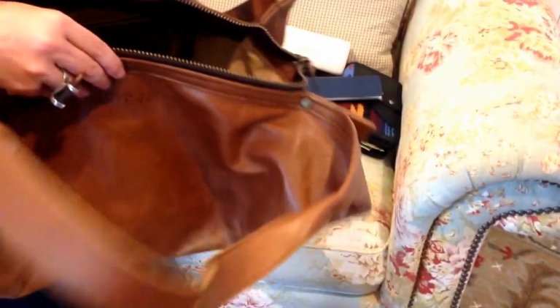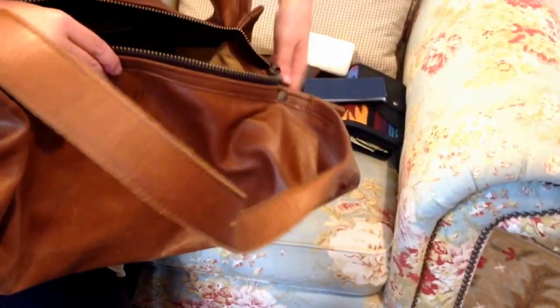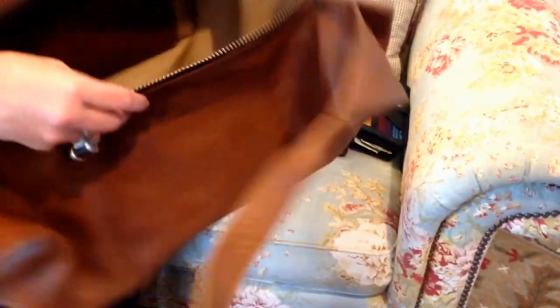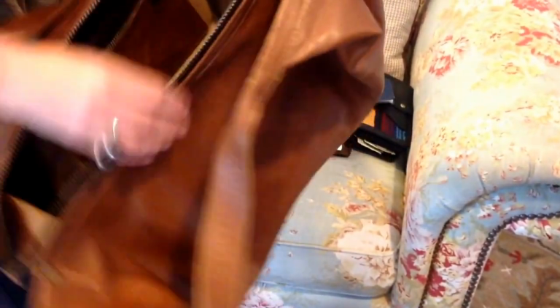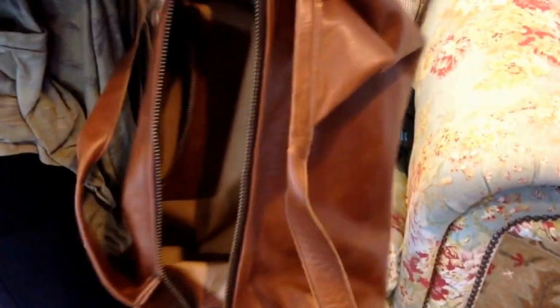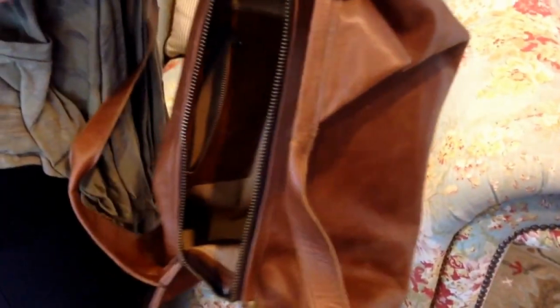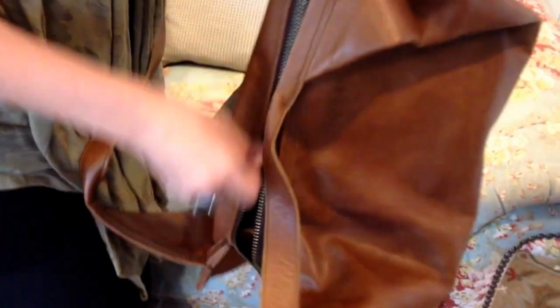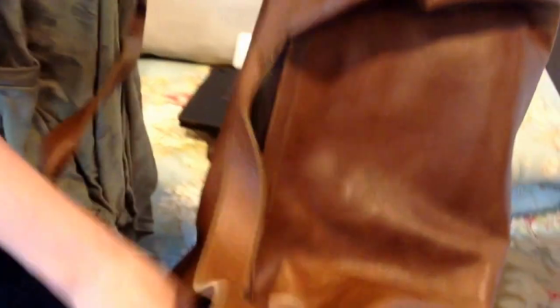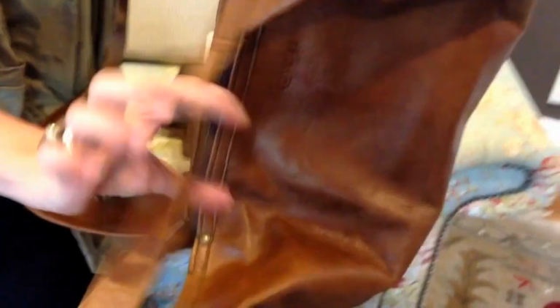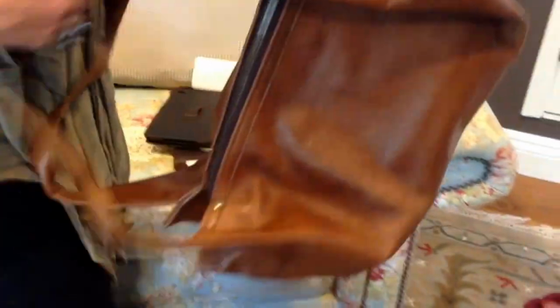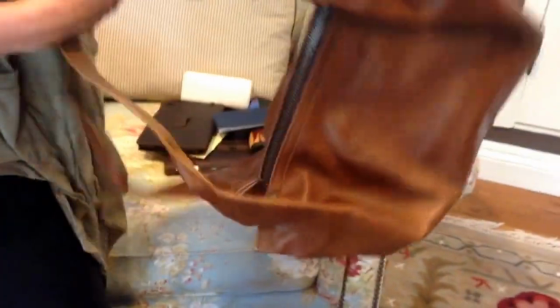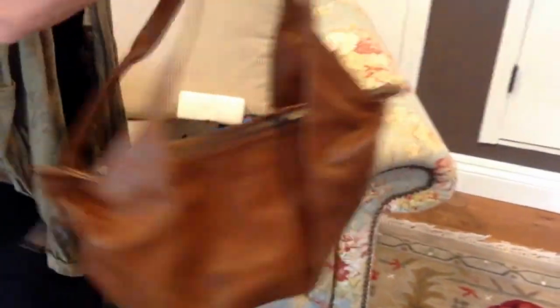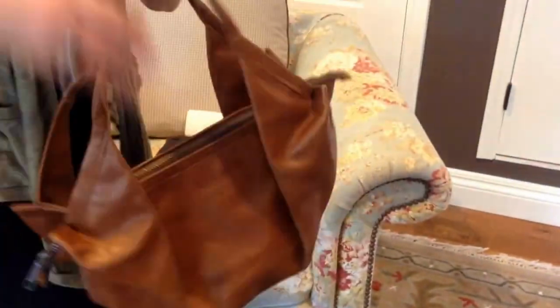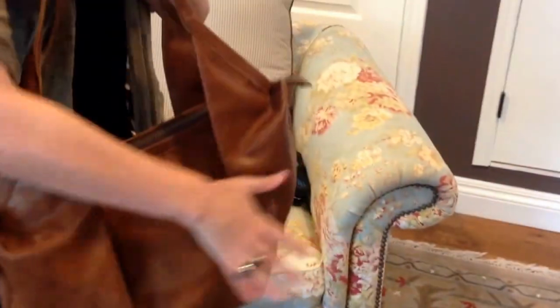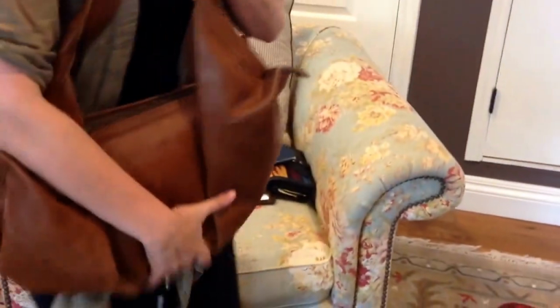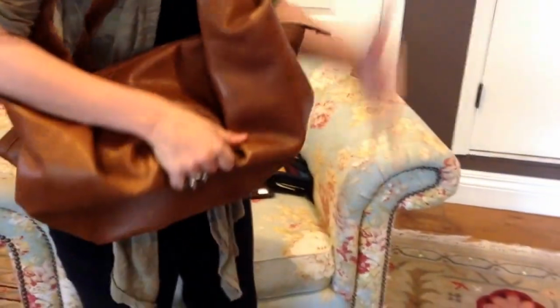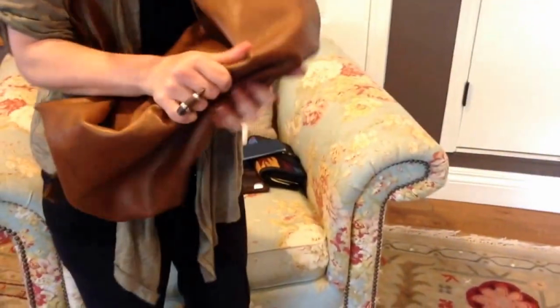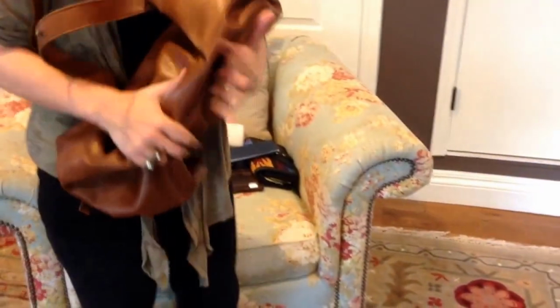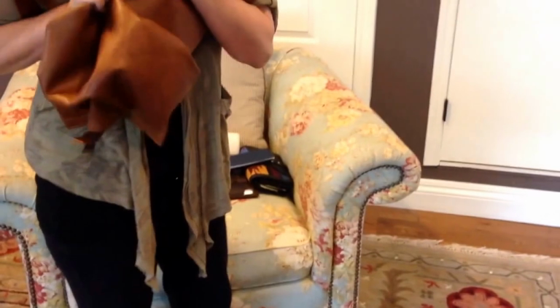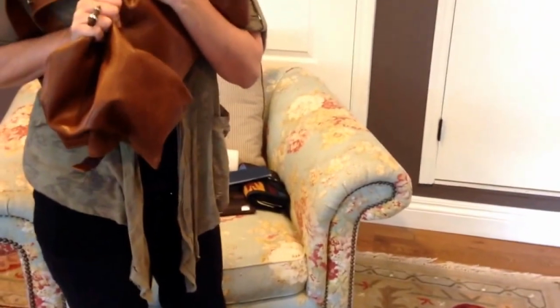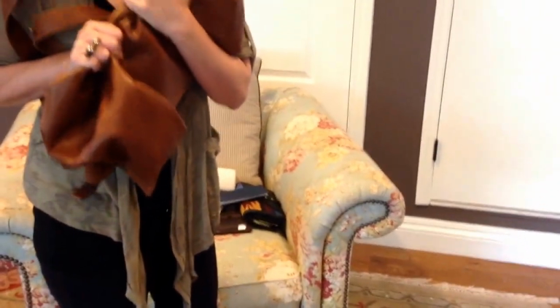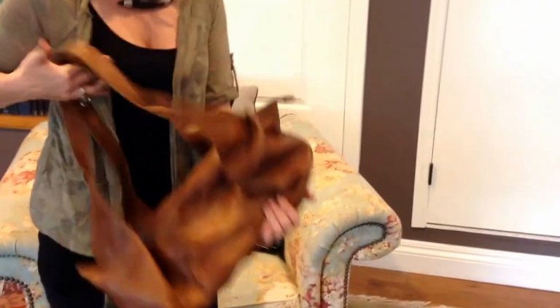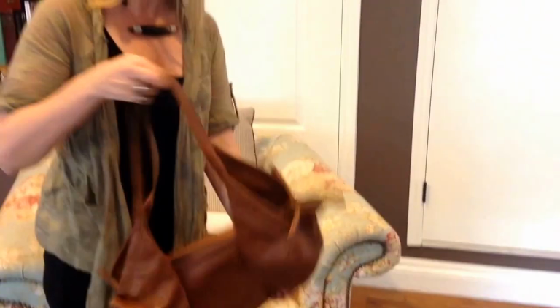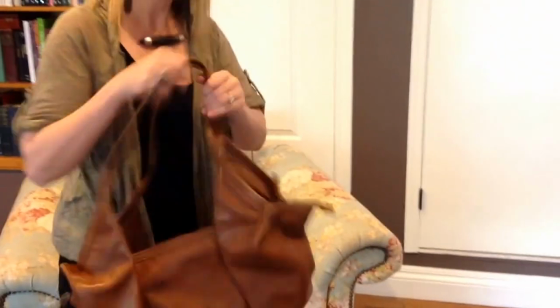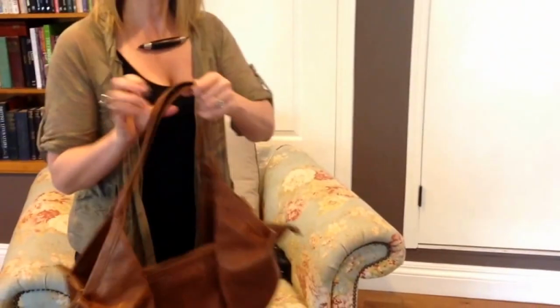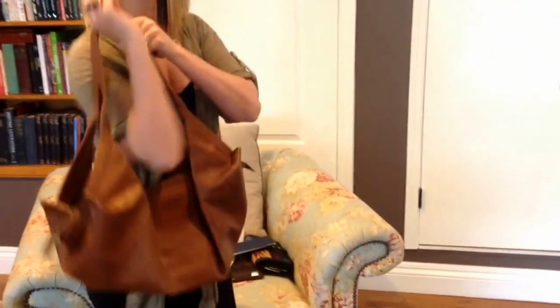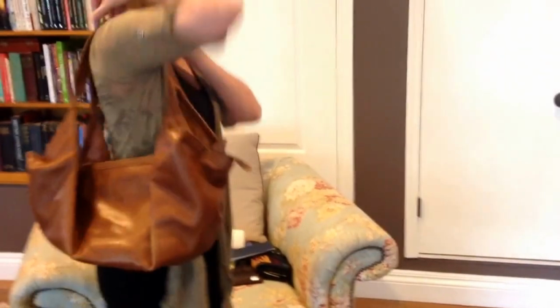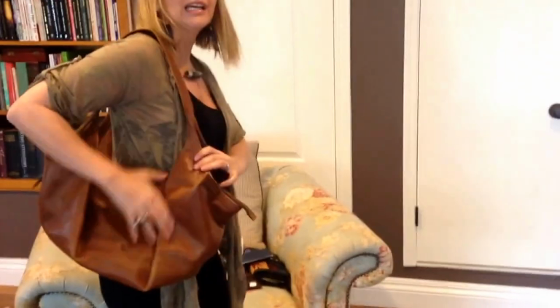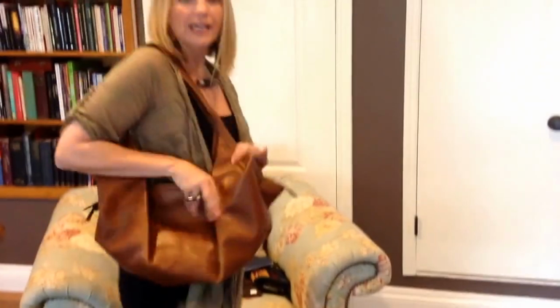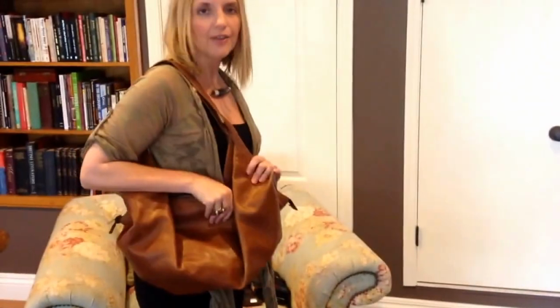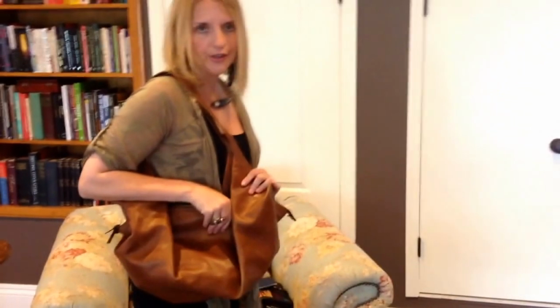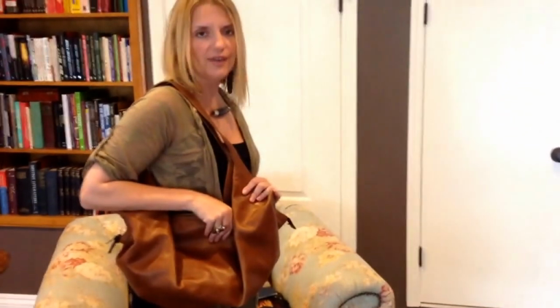So there you have the gorgeous, the soft Kivu bag. Let me tell you, this baby is so soft — it's like why don't you just carry around a blanket in leather that looks fabulous.